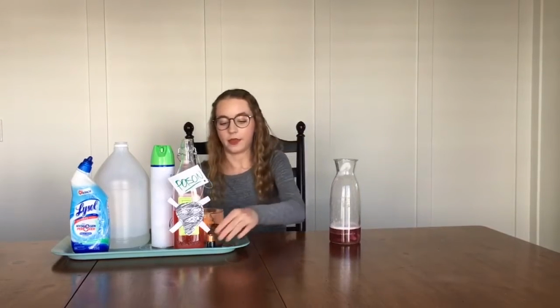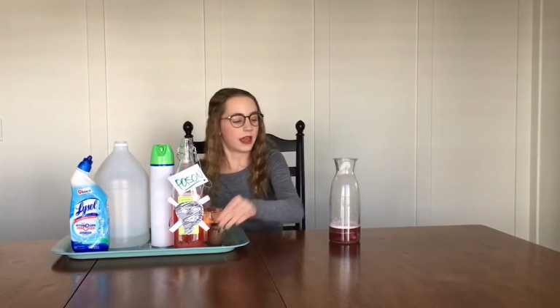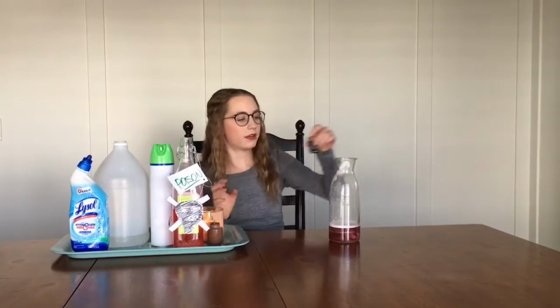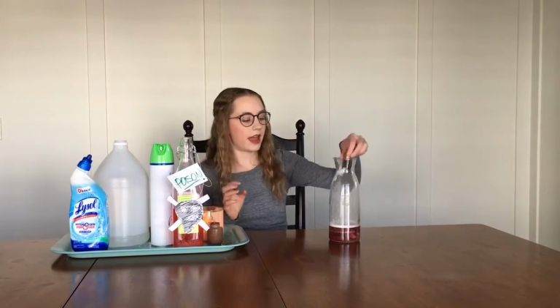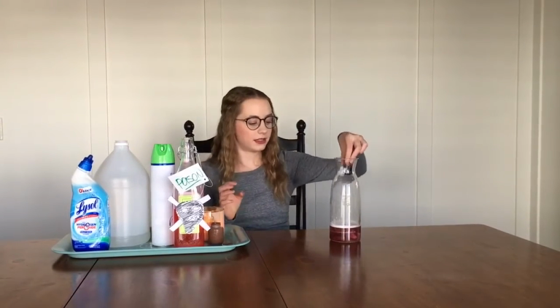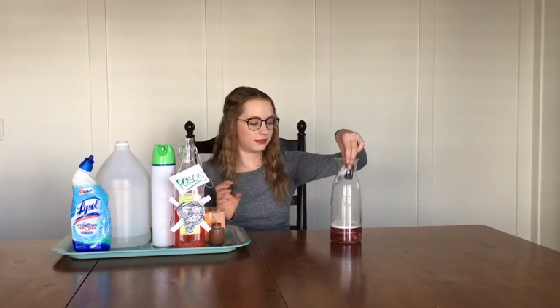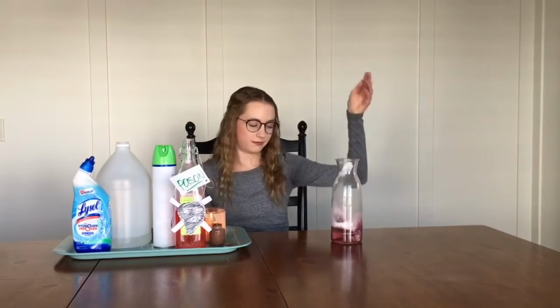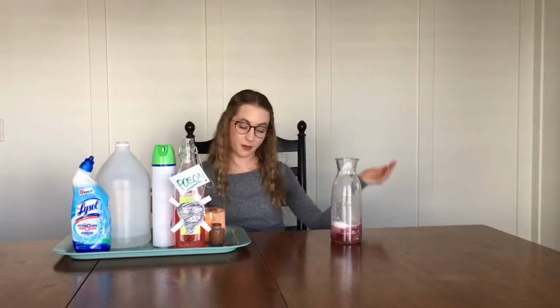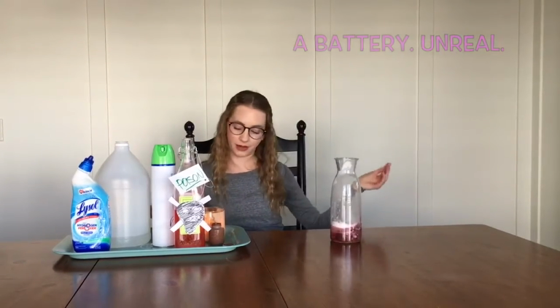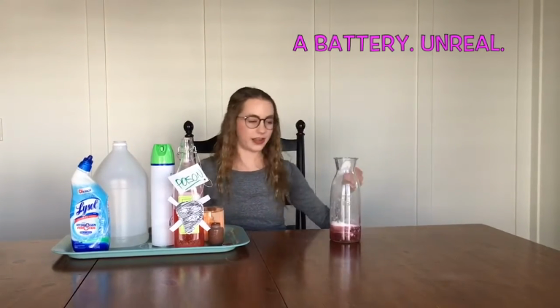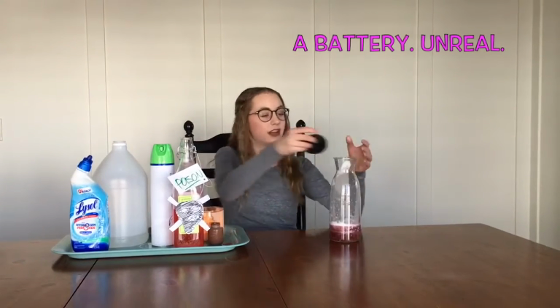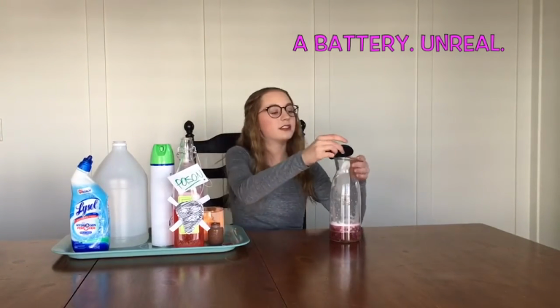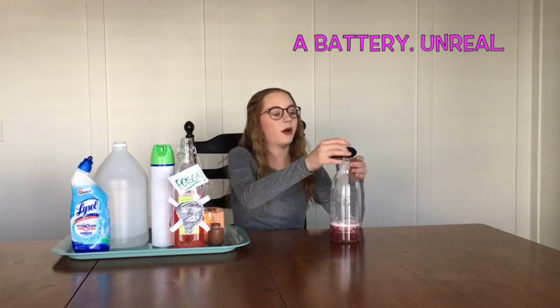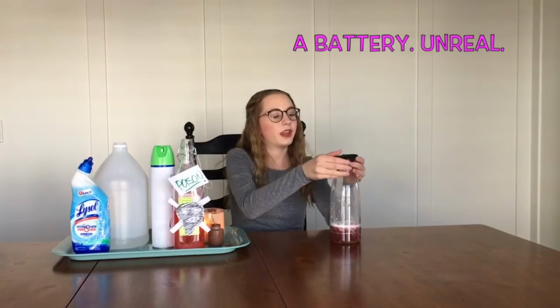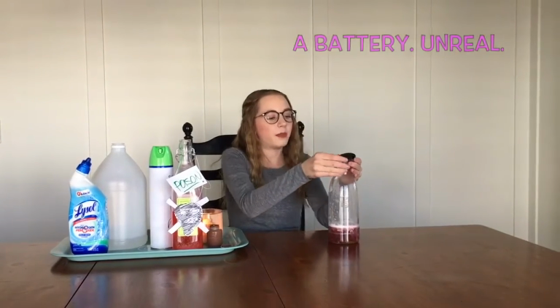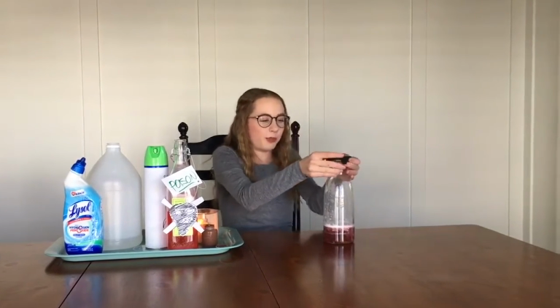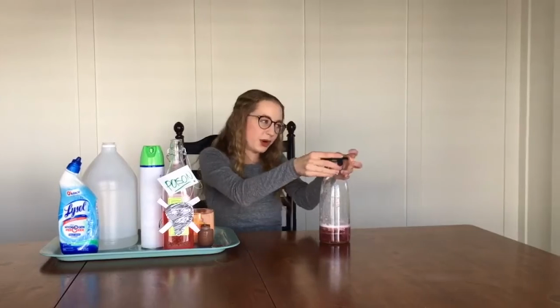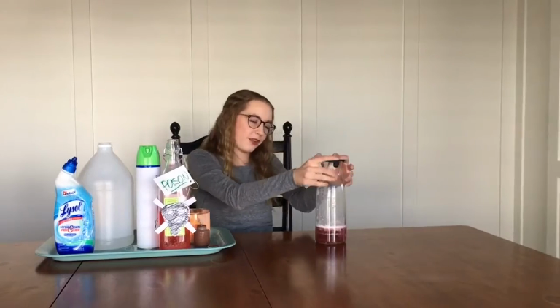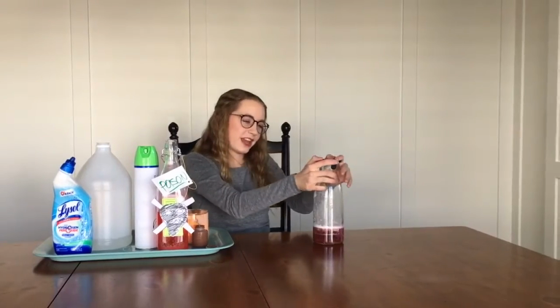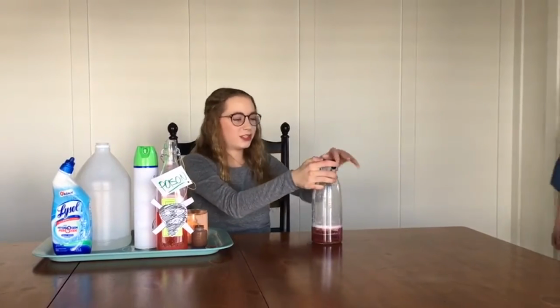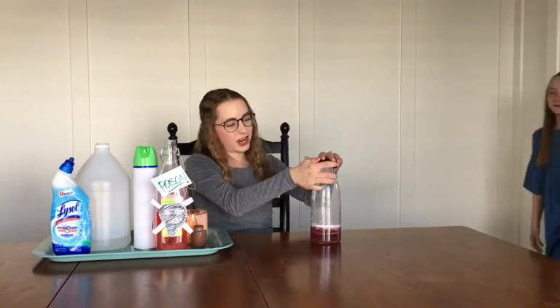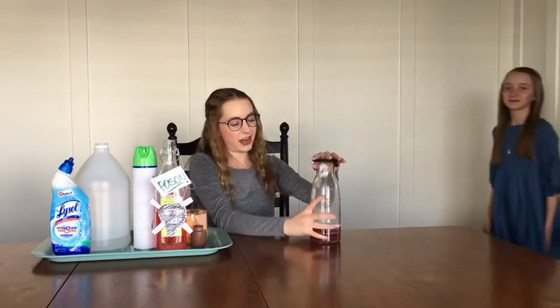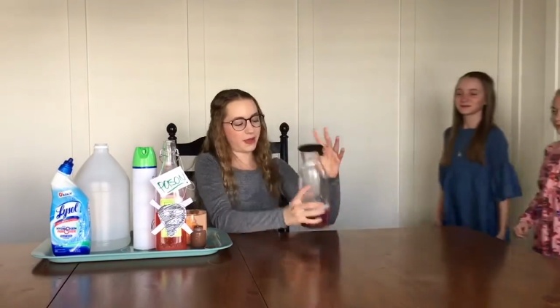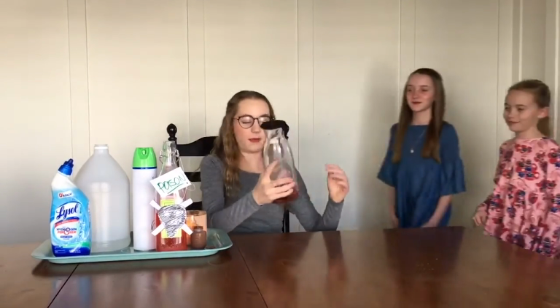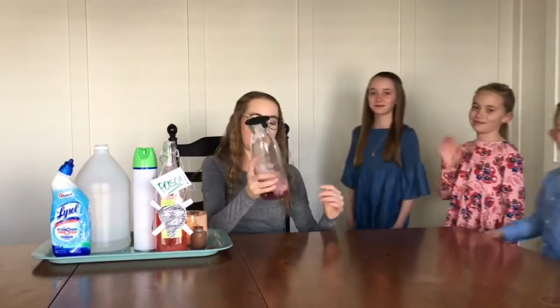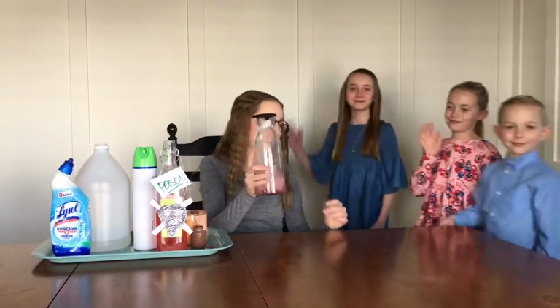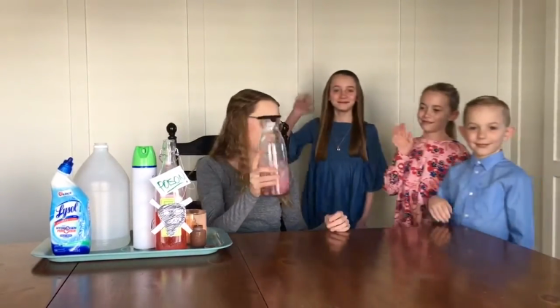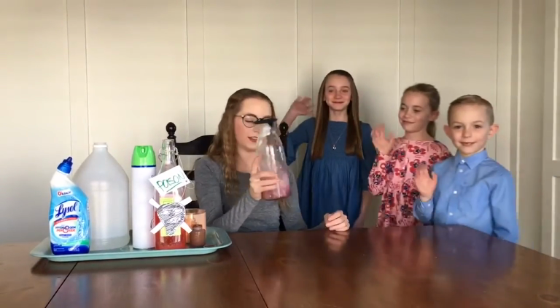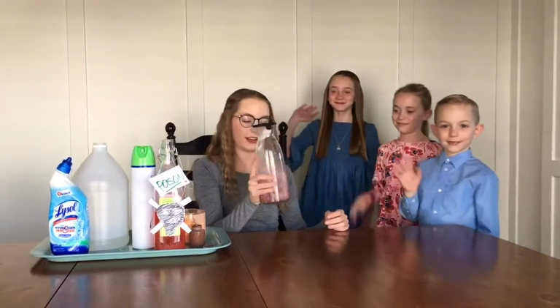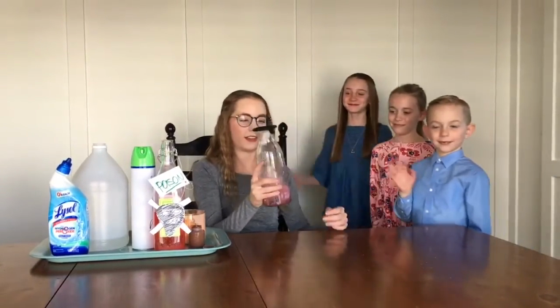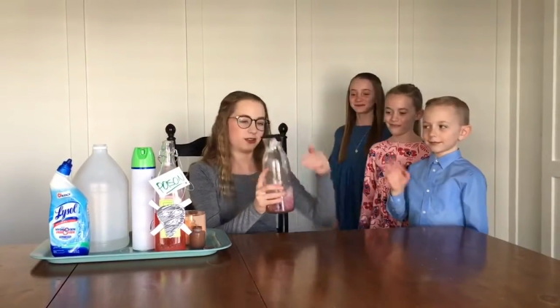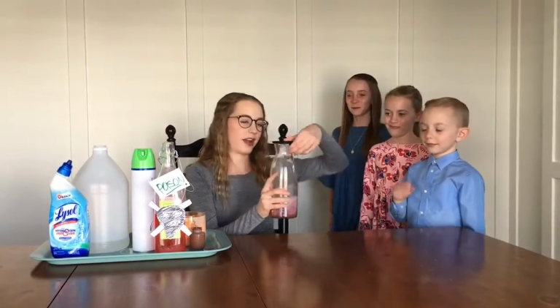Next we are going to add some paint and a little bit of candle wax. And last, a battery. So I am going to put on the lid, shake it up, and let my assistants here give it a try.